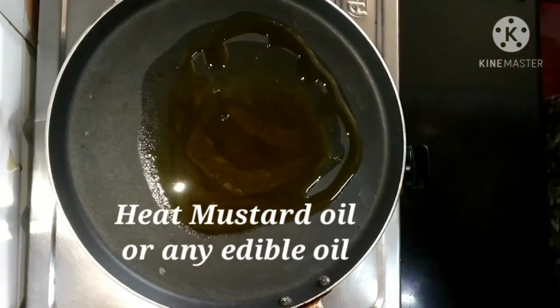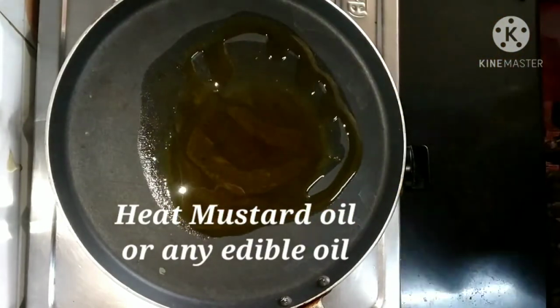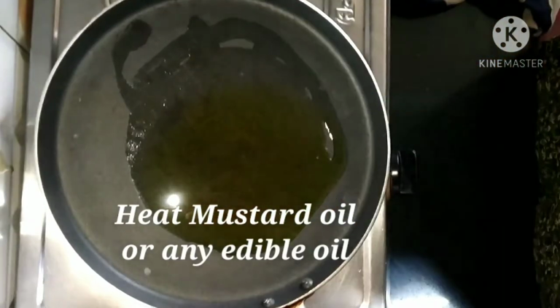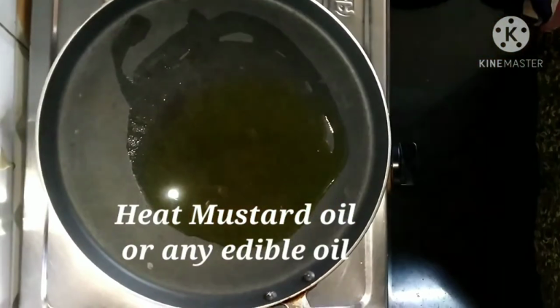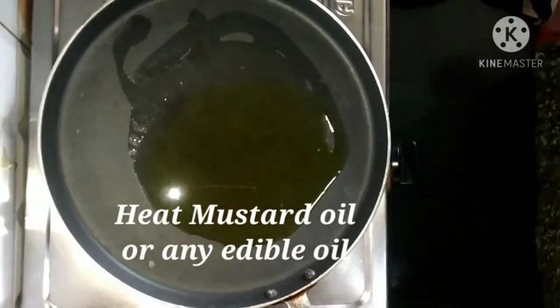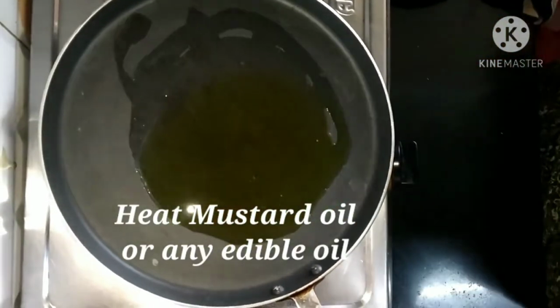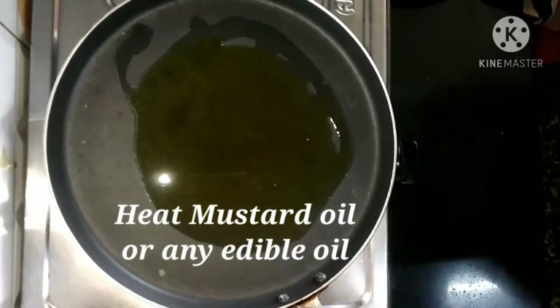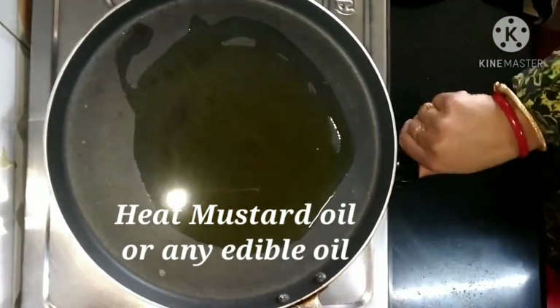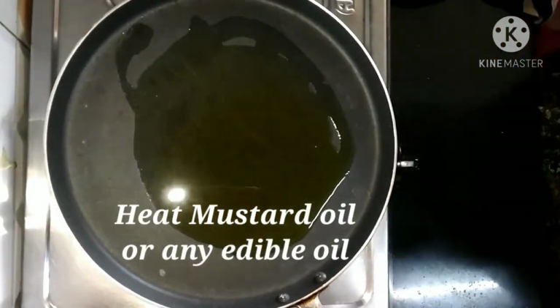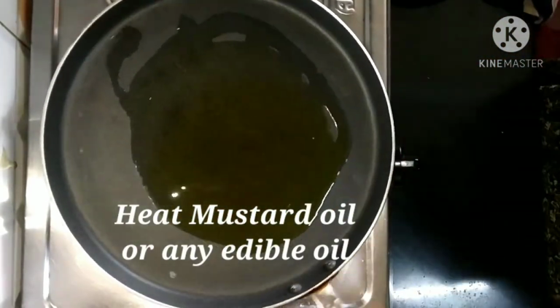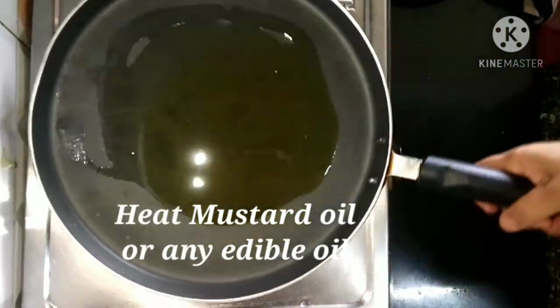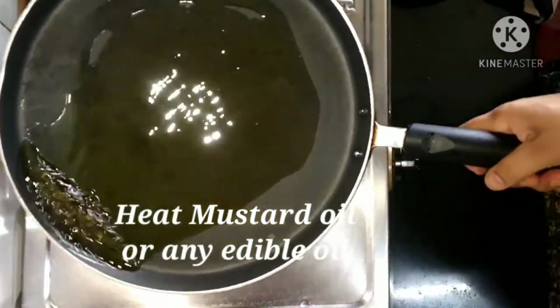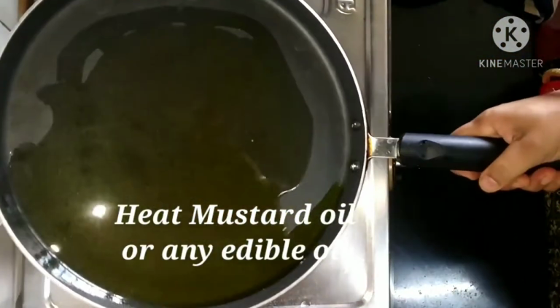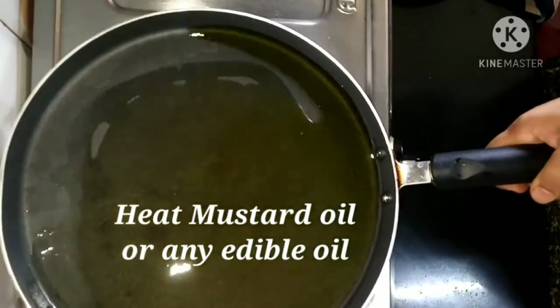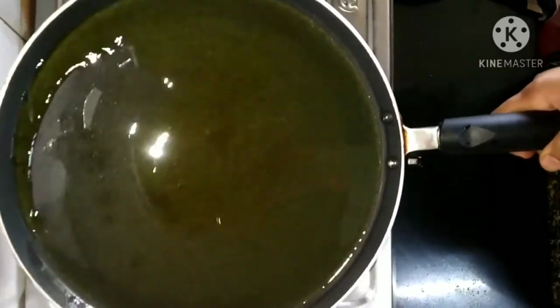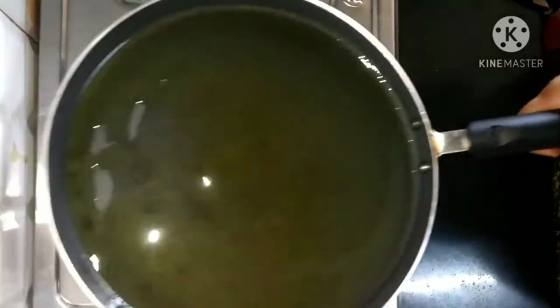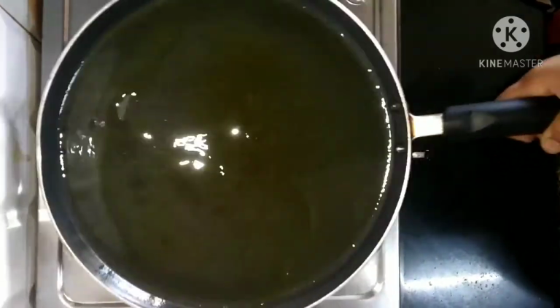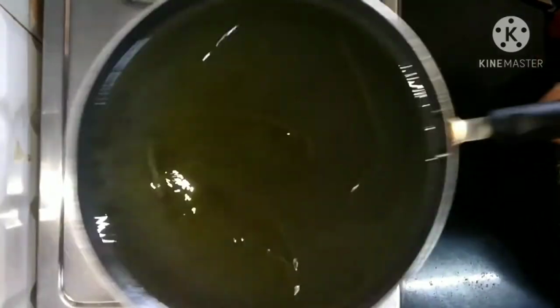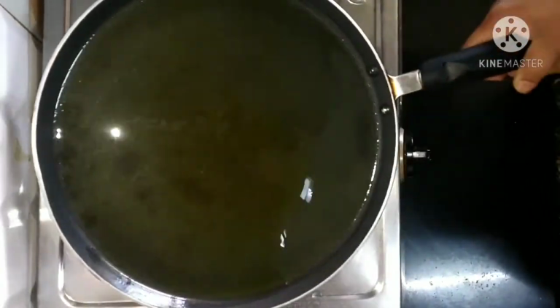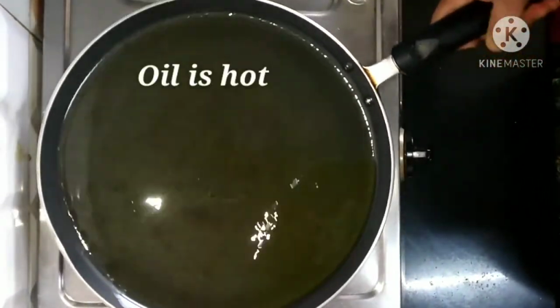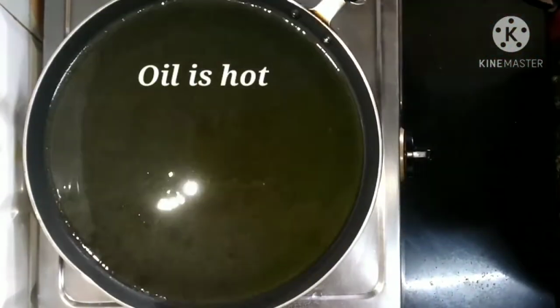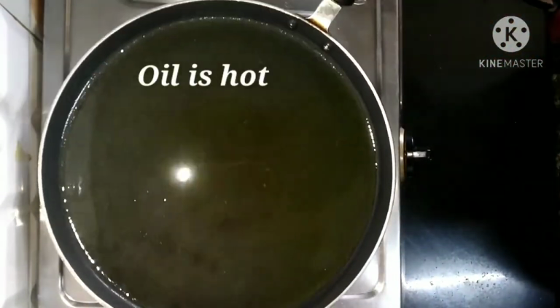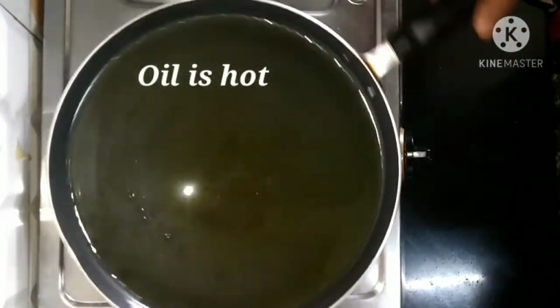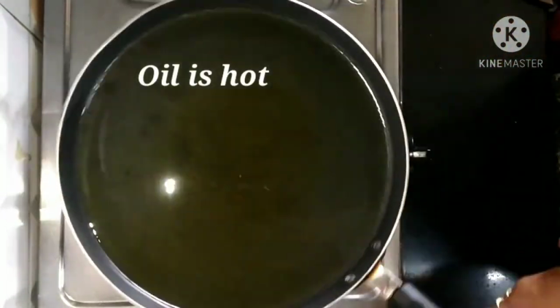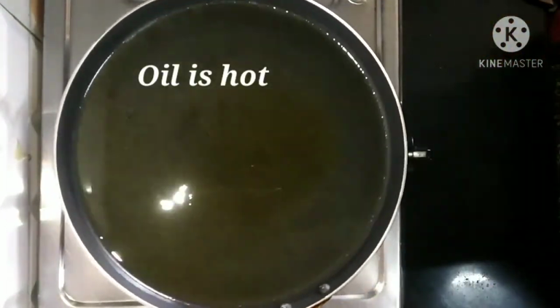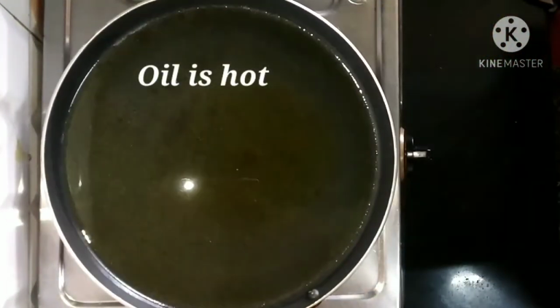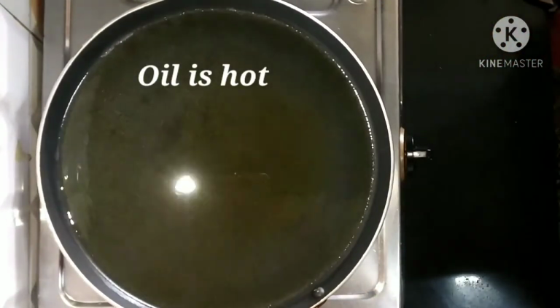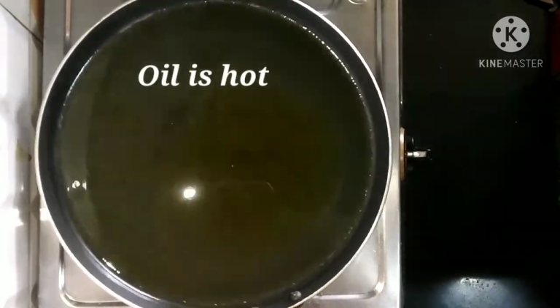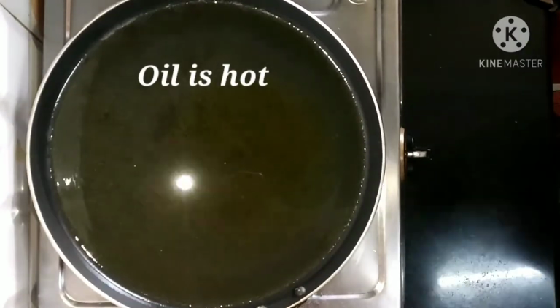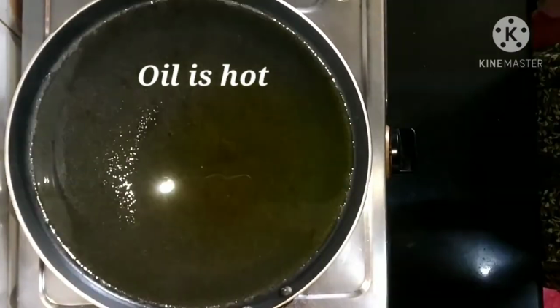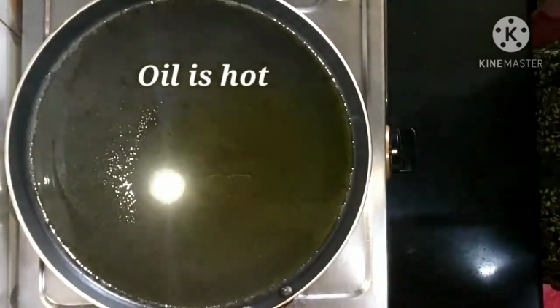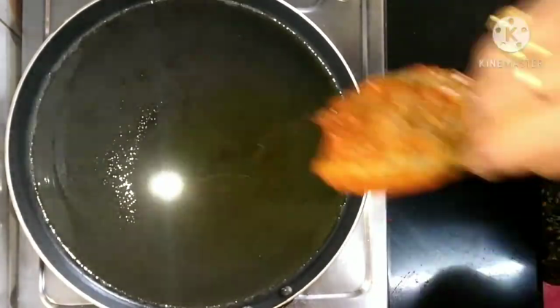Now I am going to heat 2 to 3 tablespoons of mustard oil. If you do not like mustard oil, you can take any other edible oil. The oil is hot.